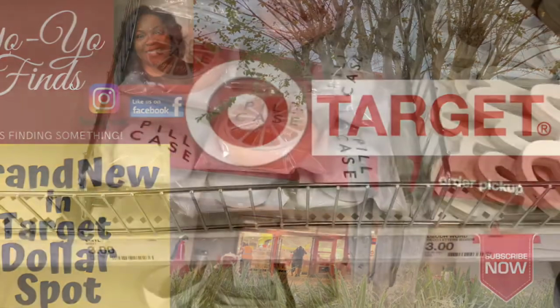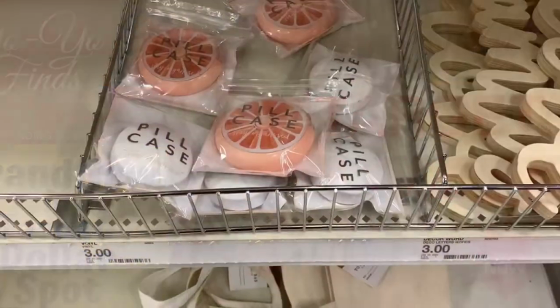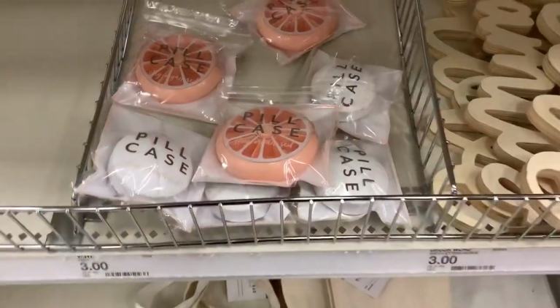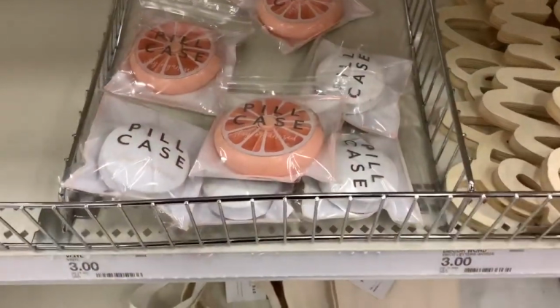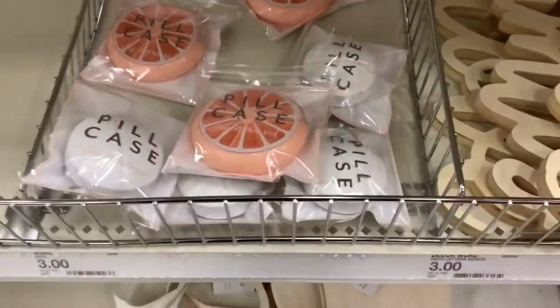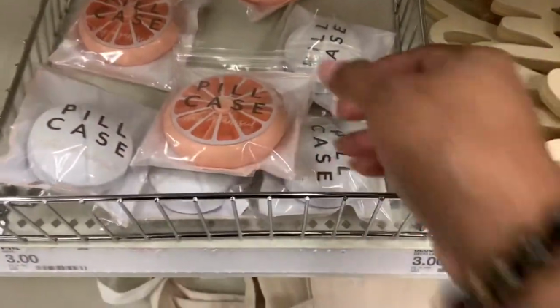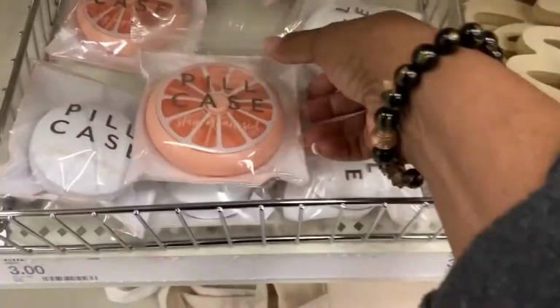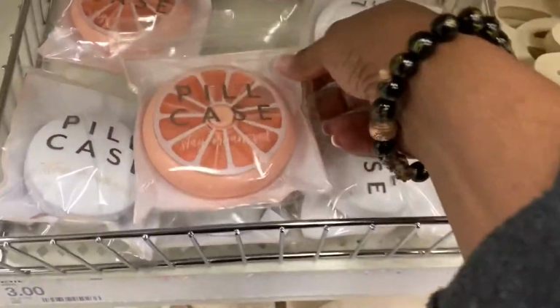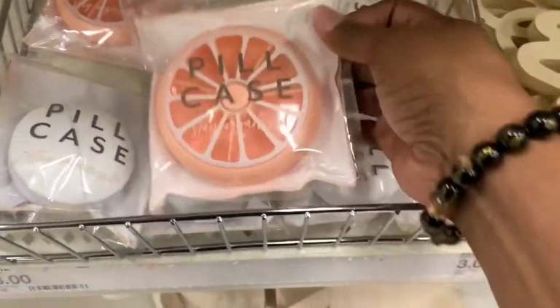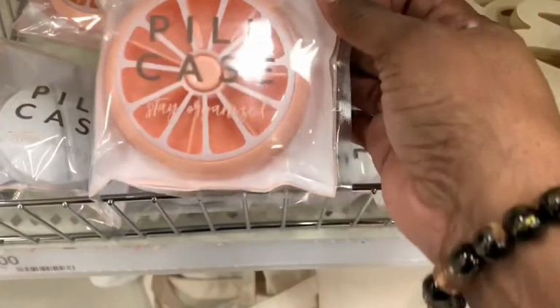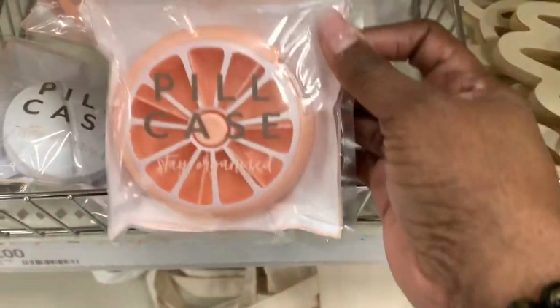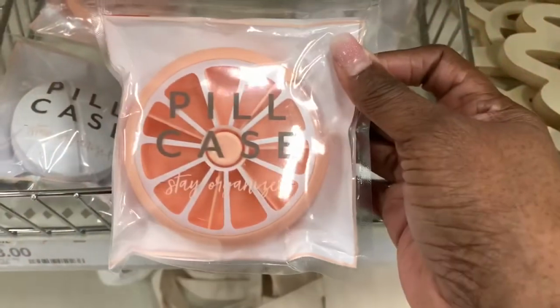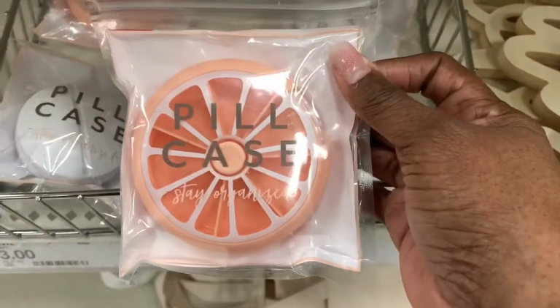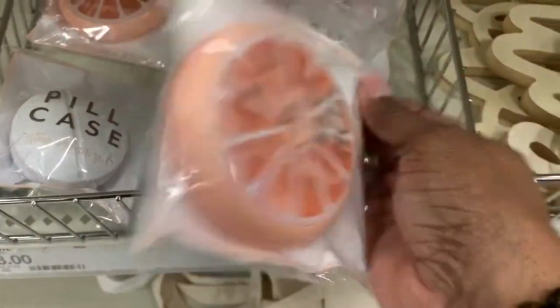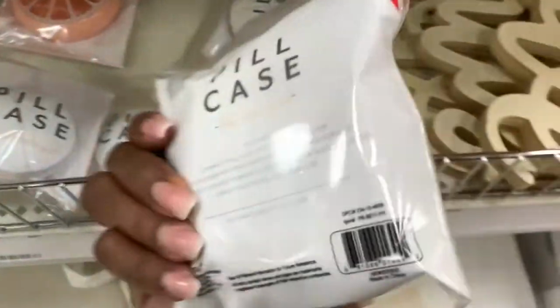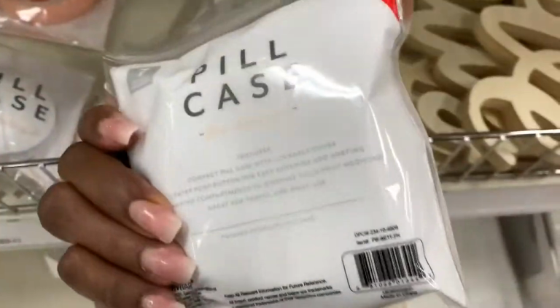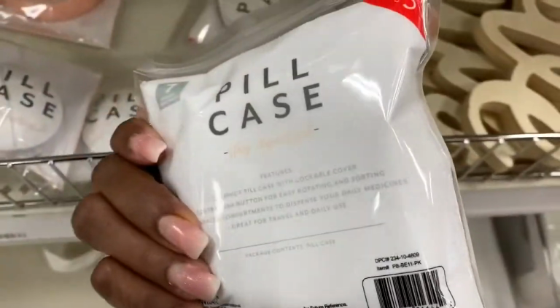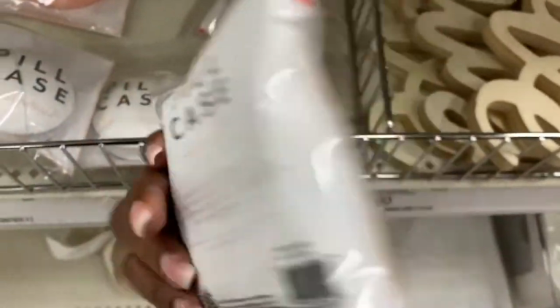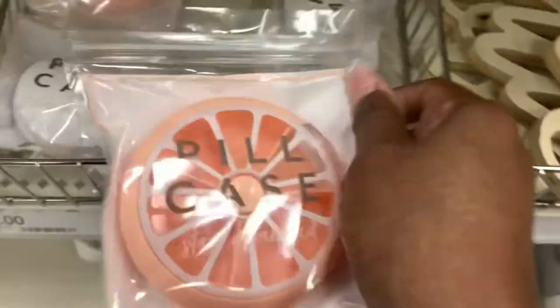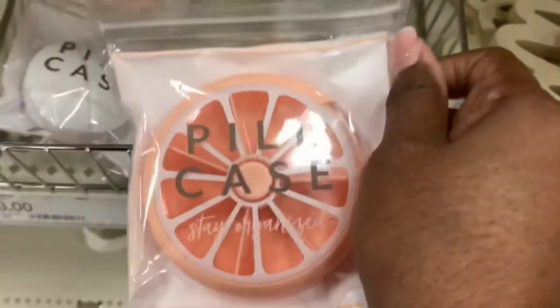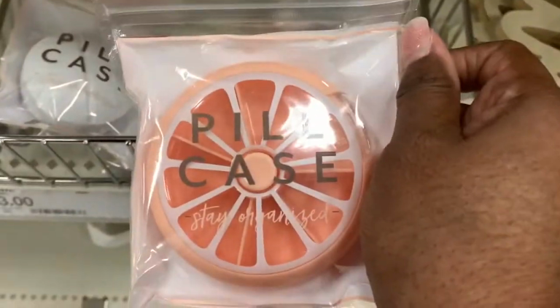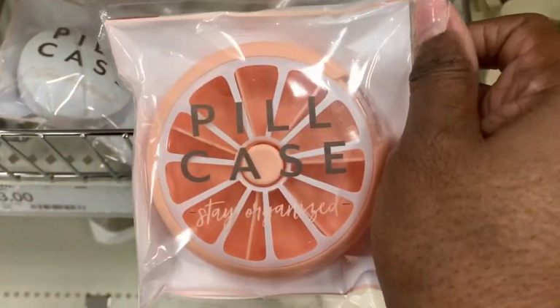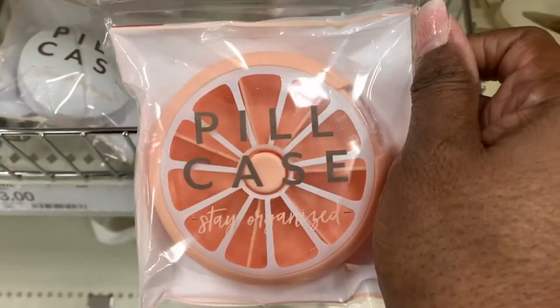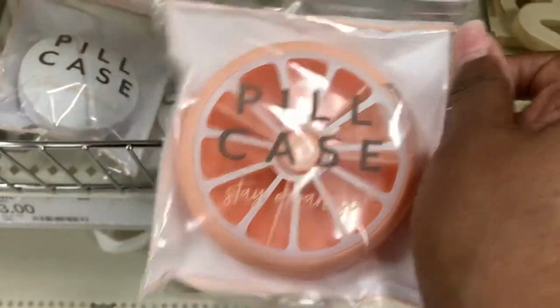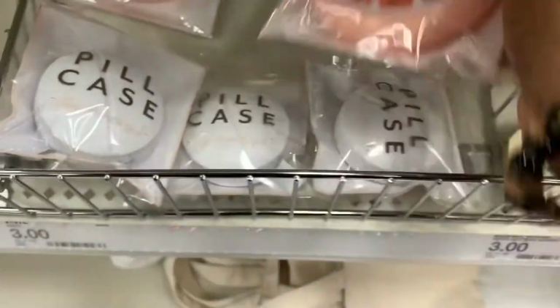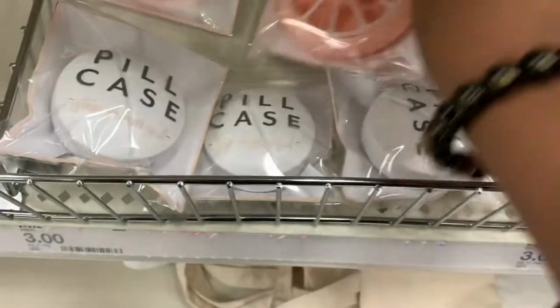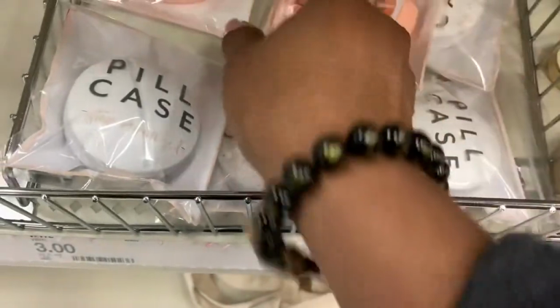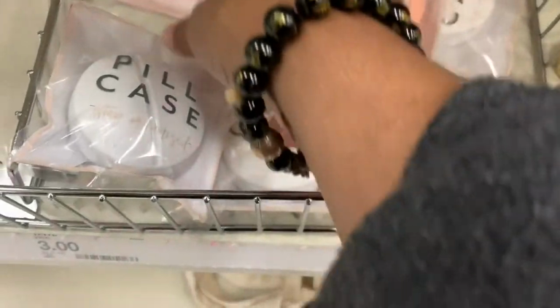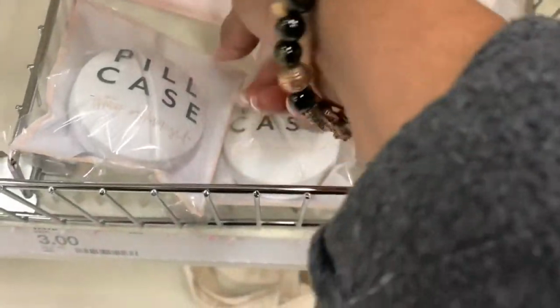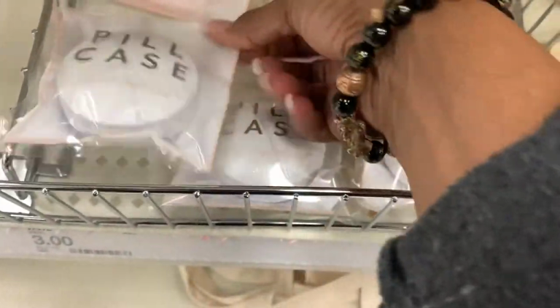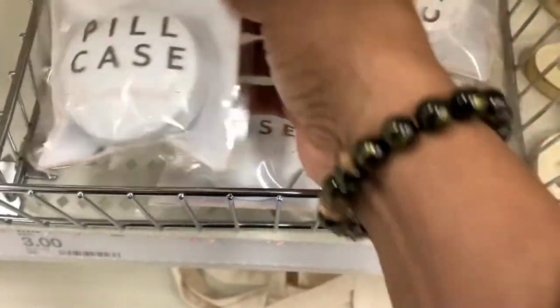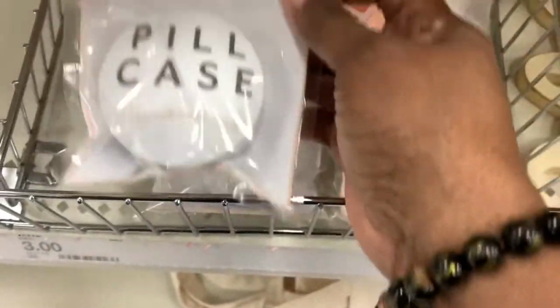Hey girls, it's Yo-Yo's. I'm back at Target because they have flipped it again. And guess what? We got a giveaway. We got brand new things to see in the Target dollar spot.